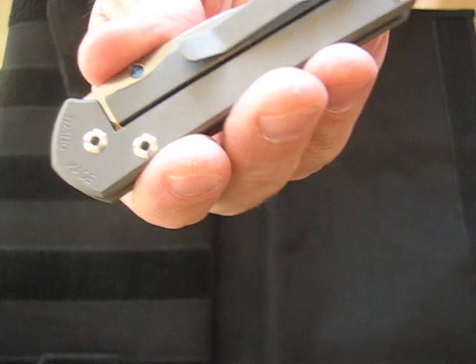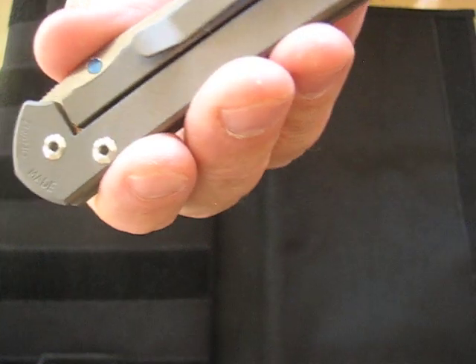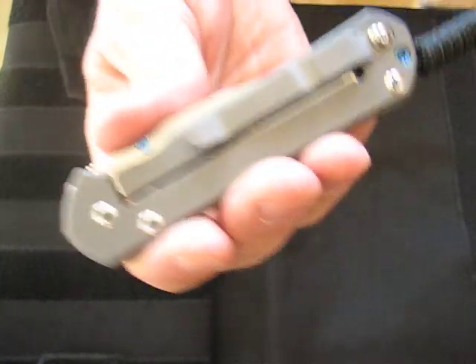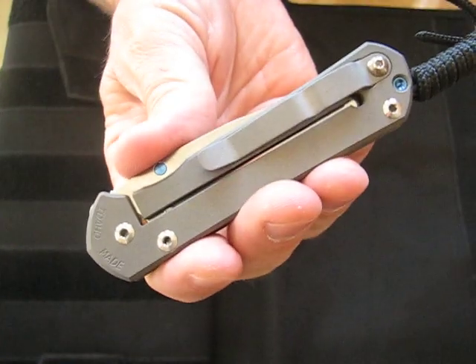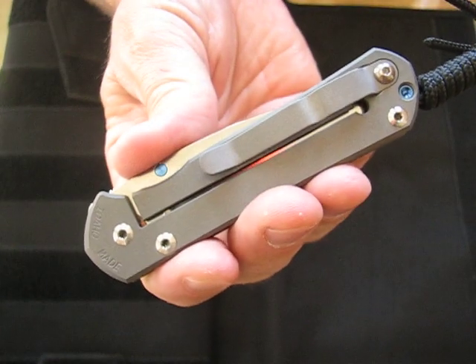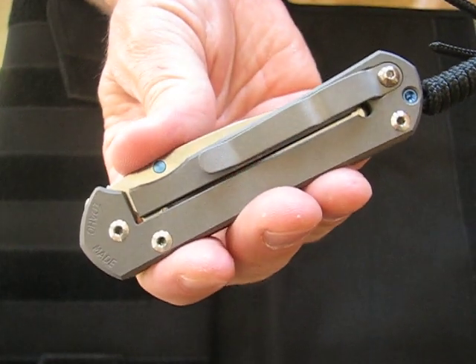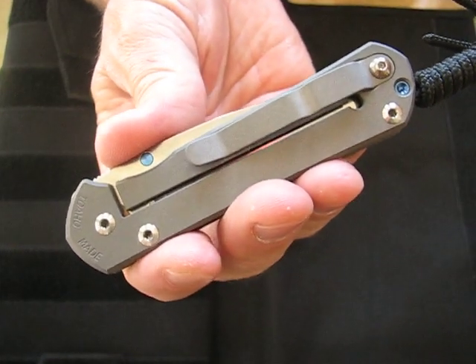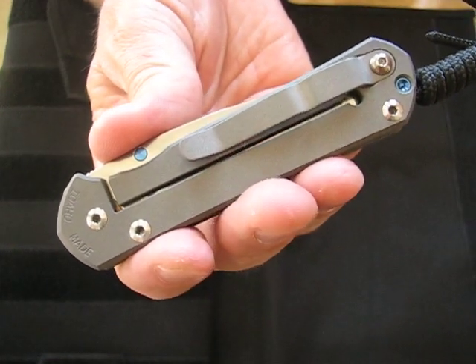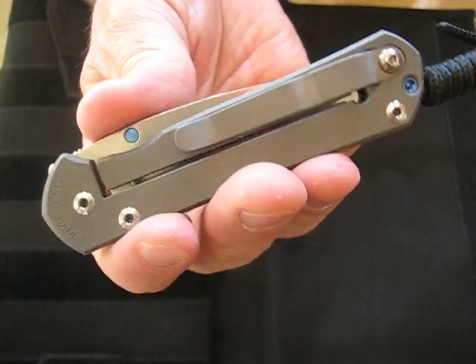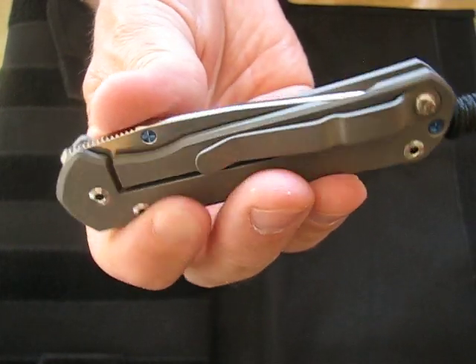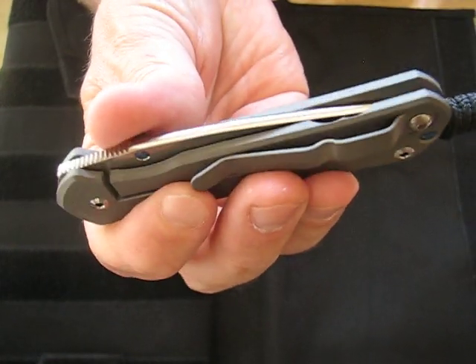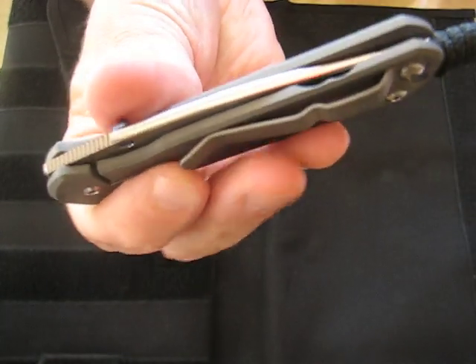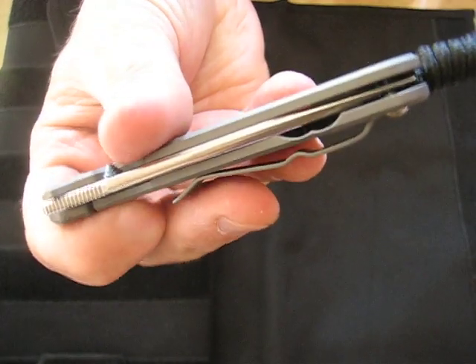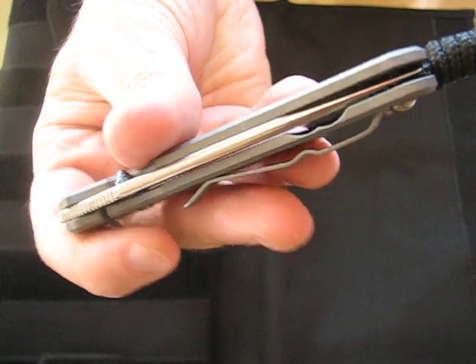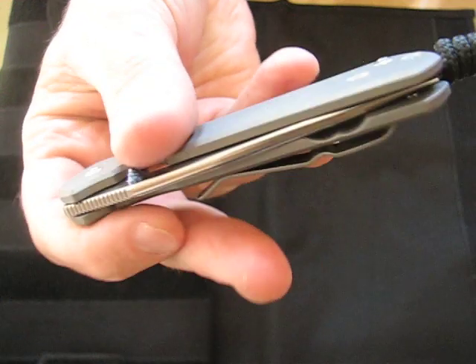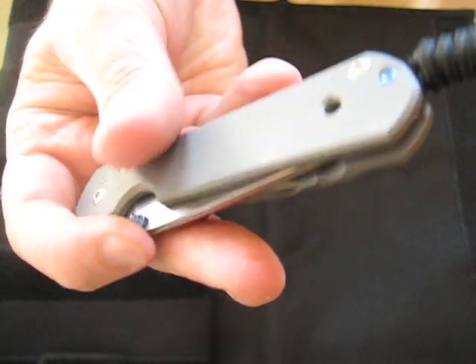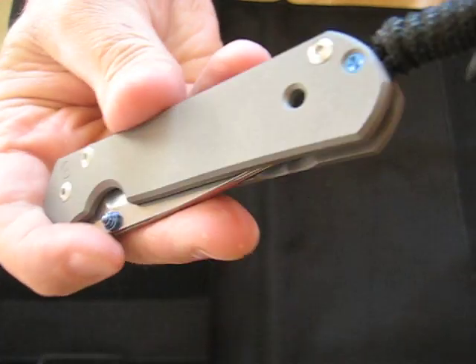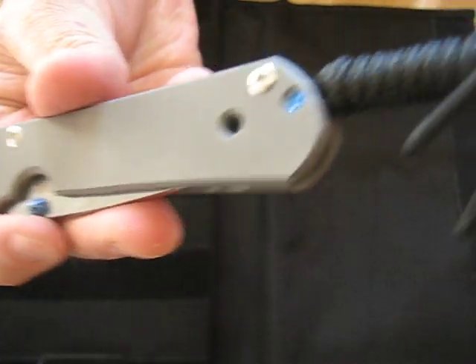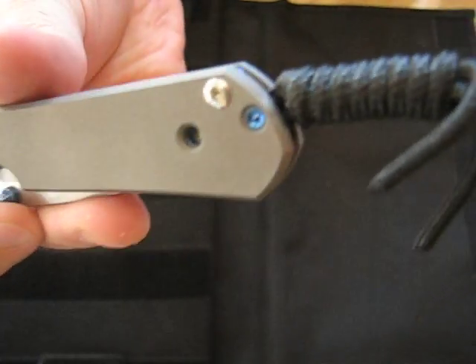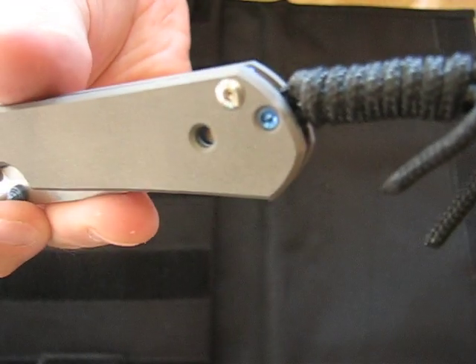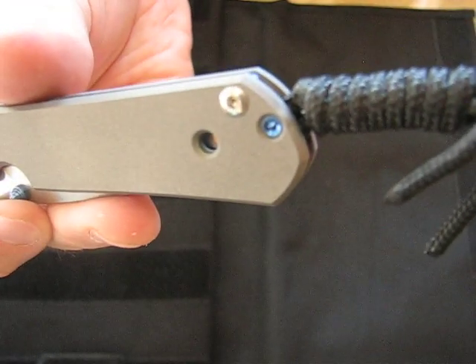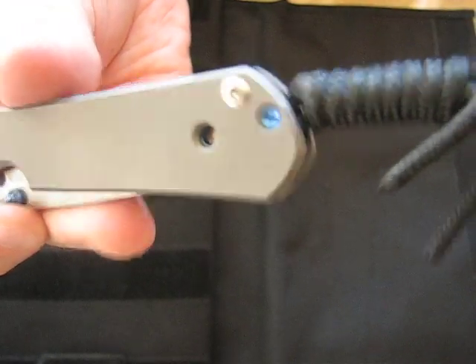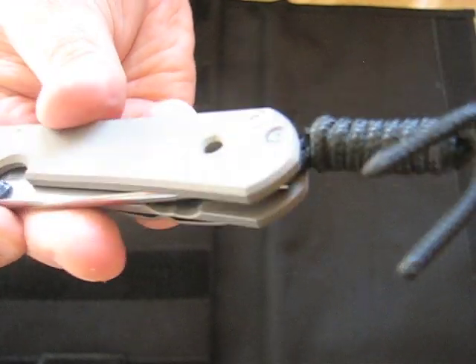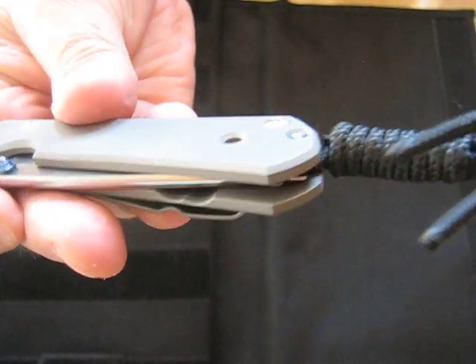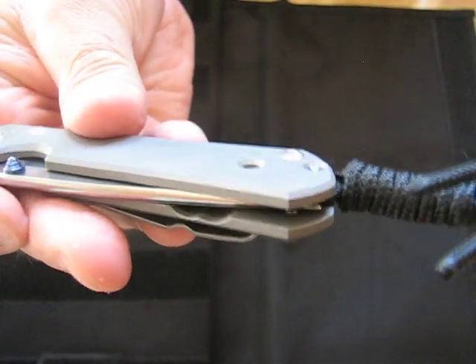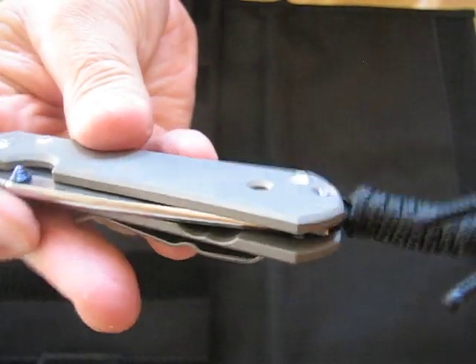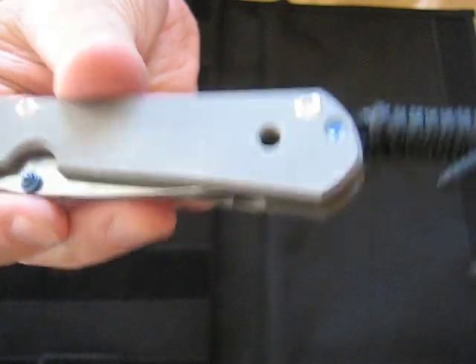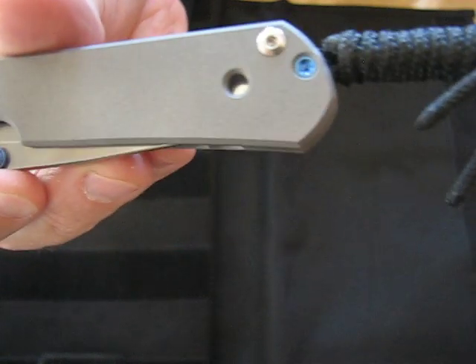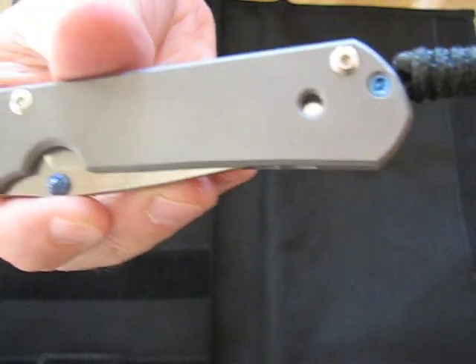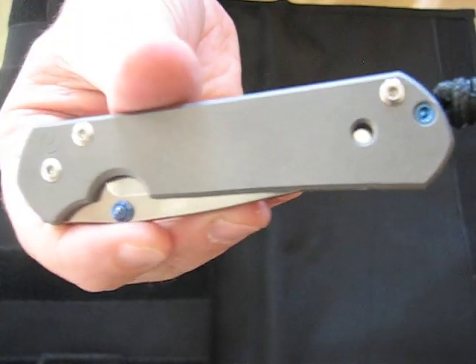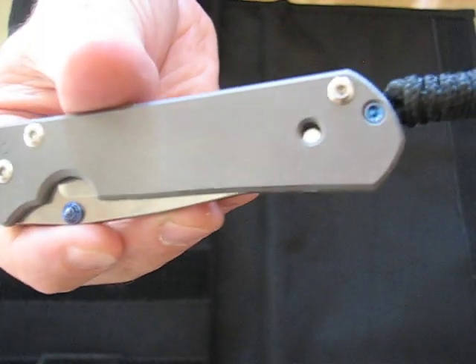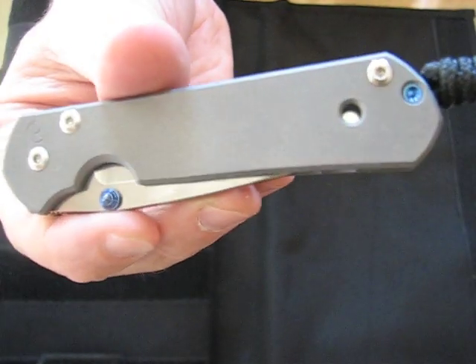The pocket clip is mounted on the butt end and it's not reversible. You also have a lanyard hole. The hardware on it is very pretty.